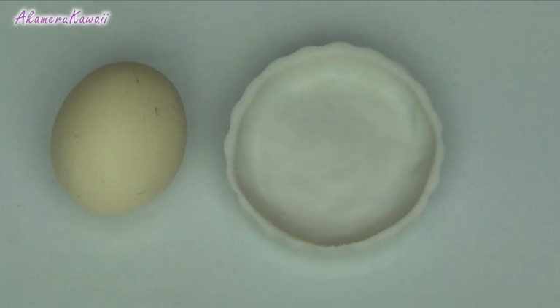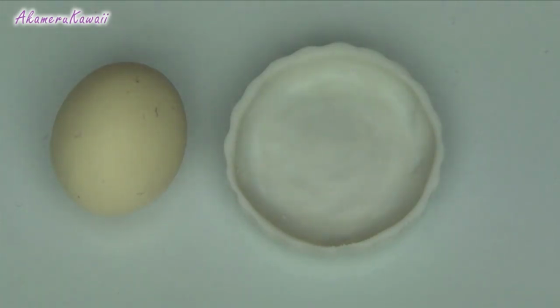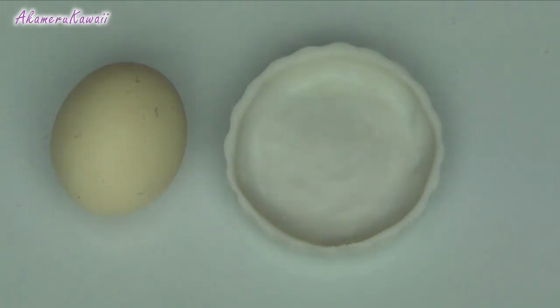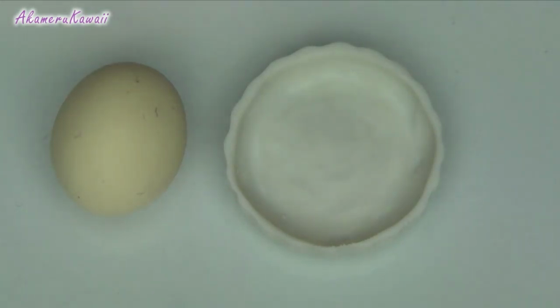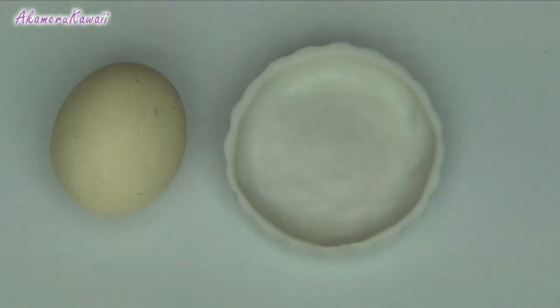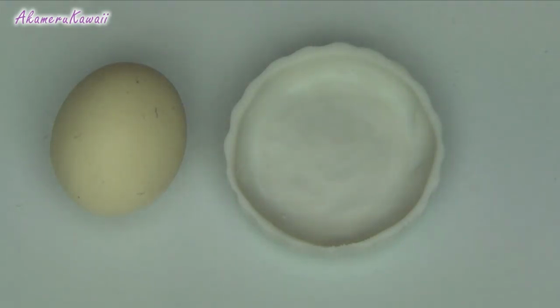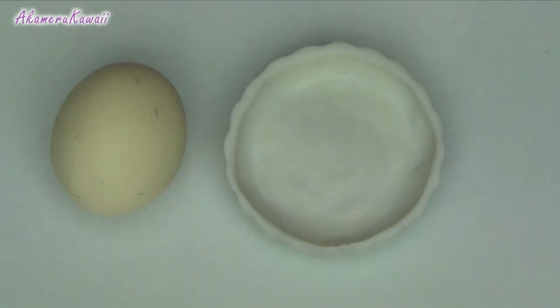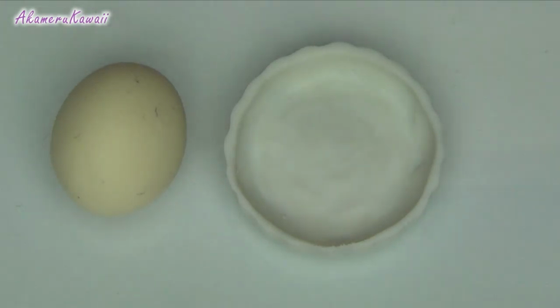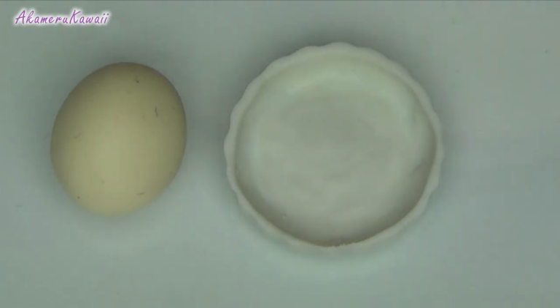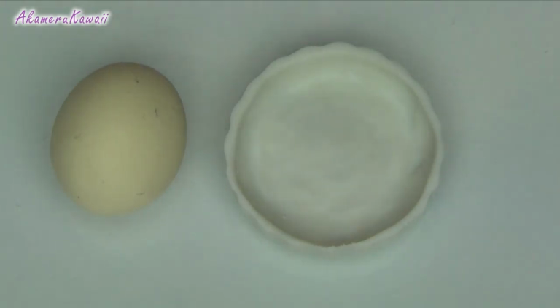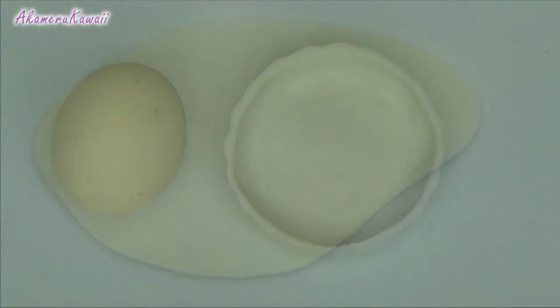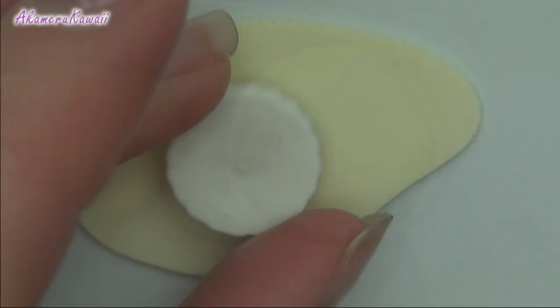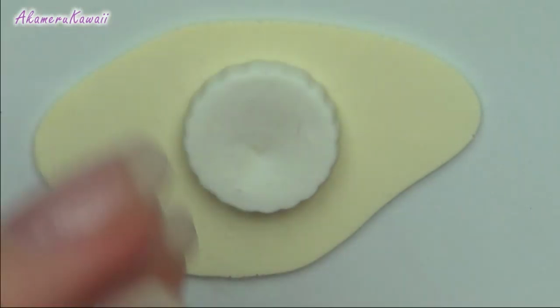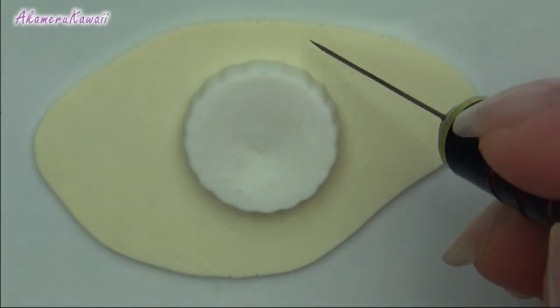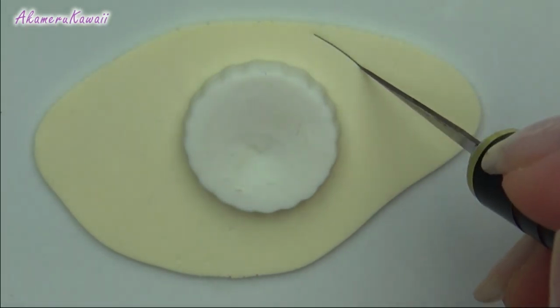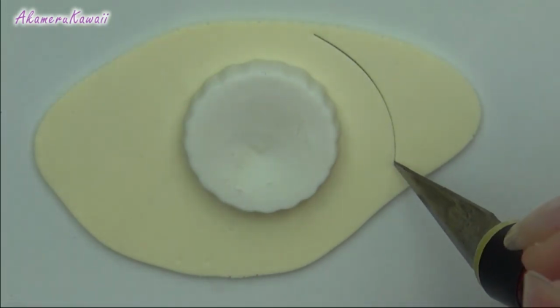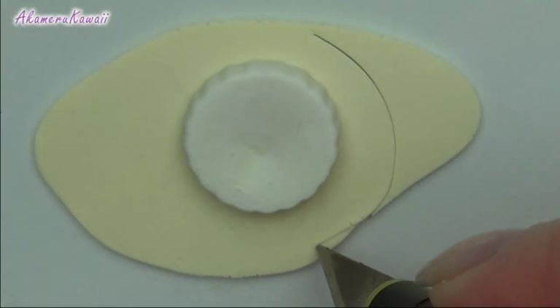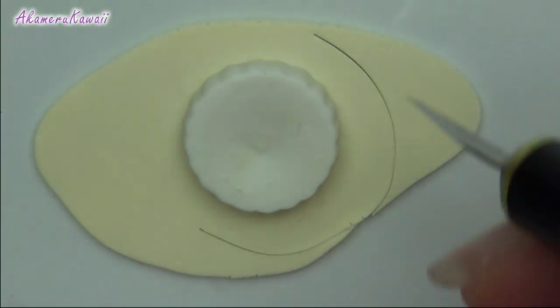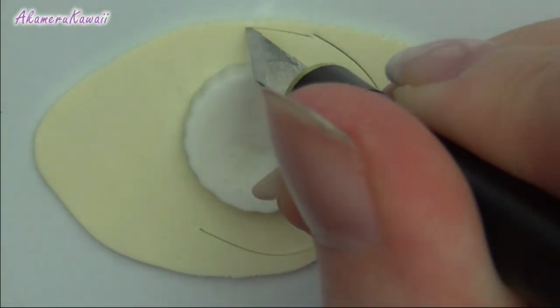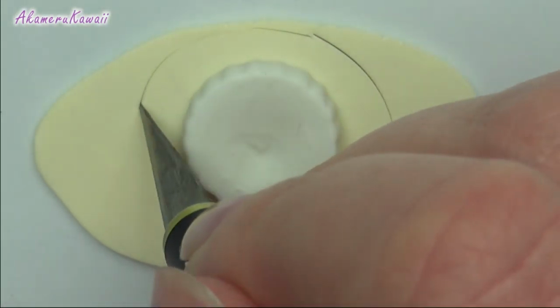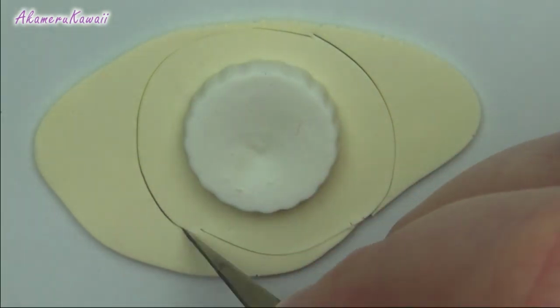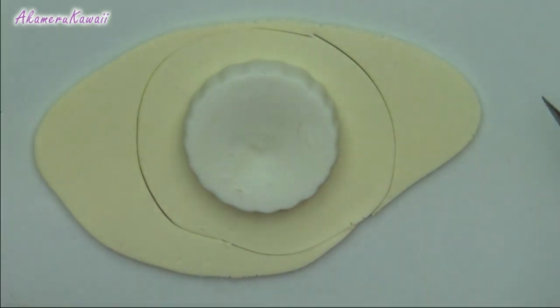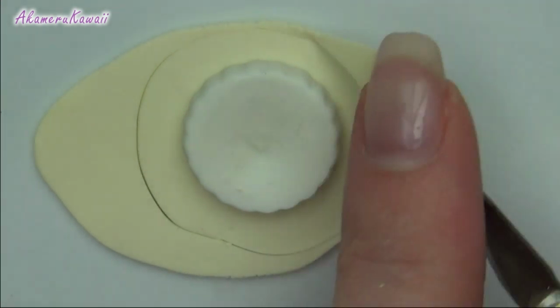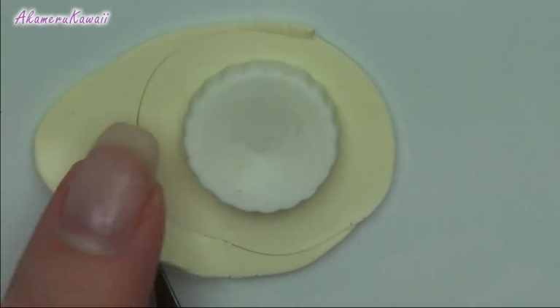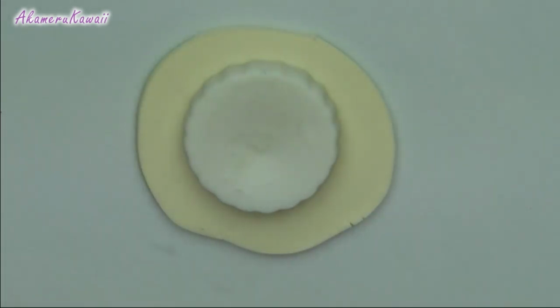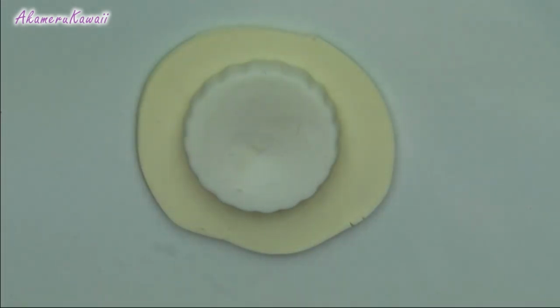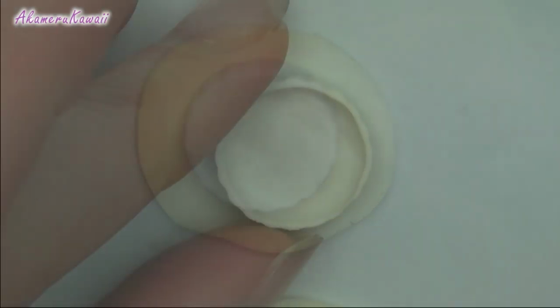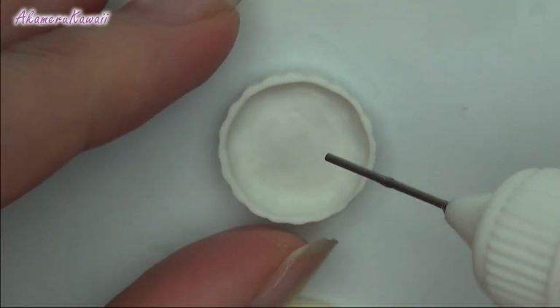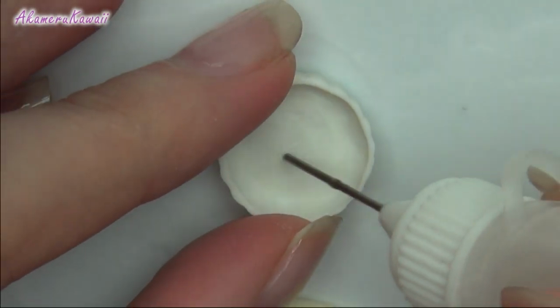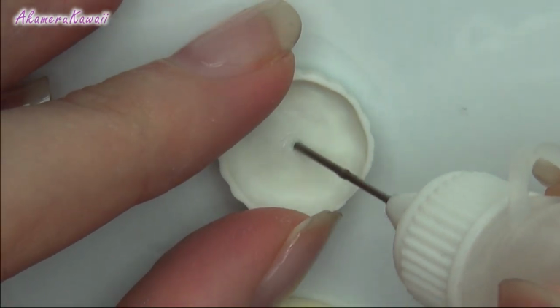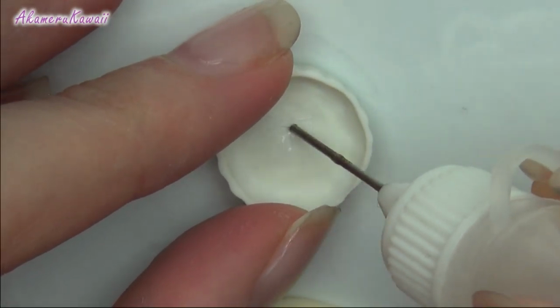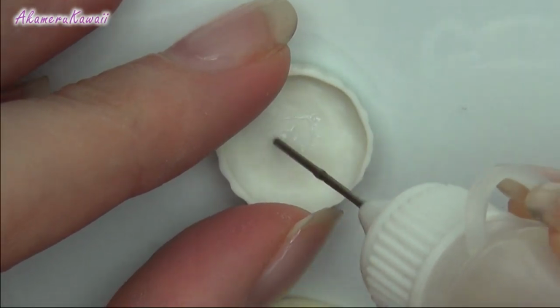Take a piece of dough colour and a pie dish — I made this one from polymer clay. Roll the clay out and cut a circle, then use liquid clay to stick it to the dish.